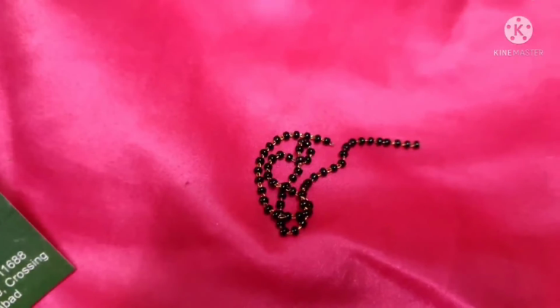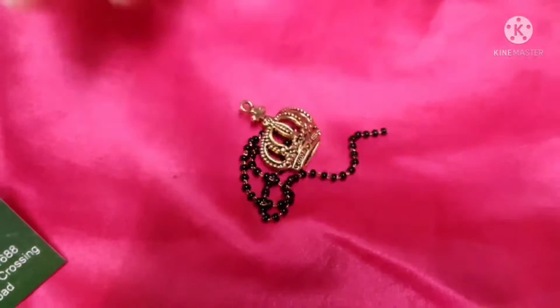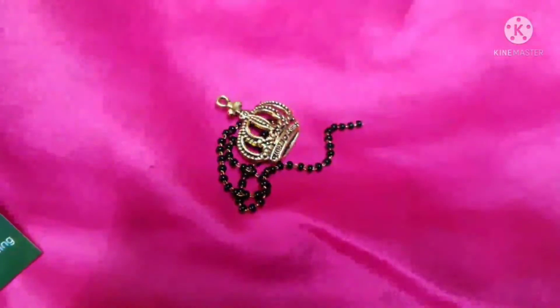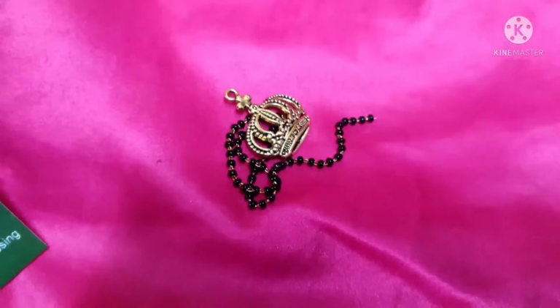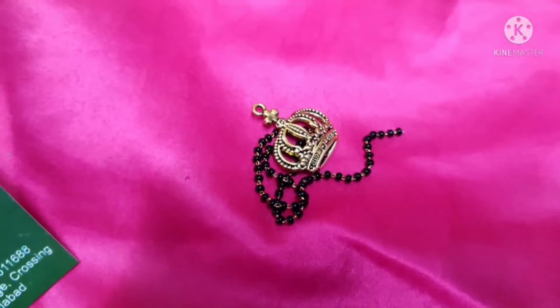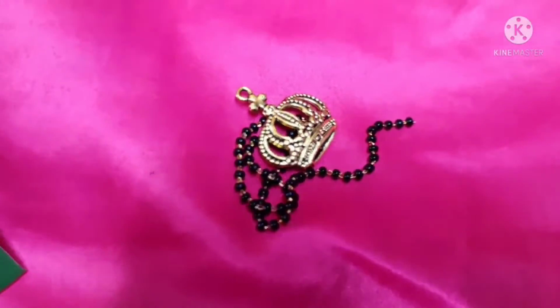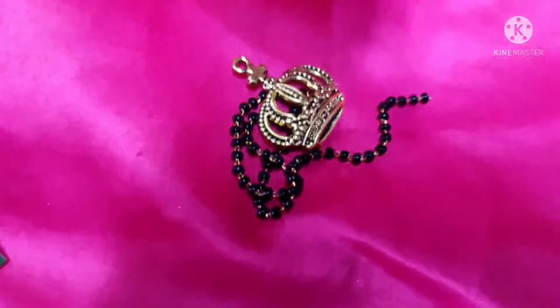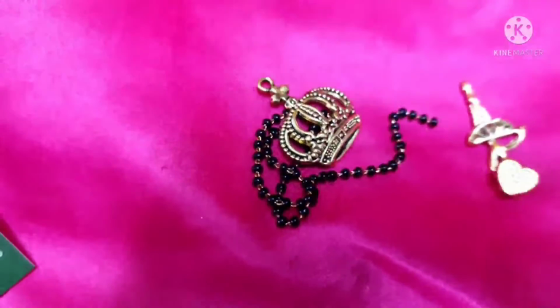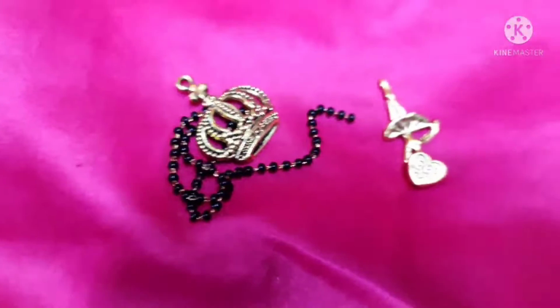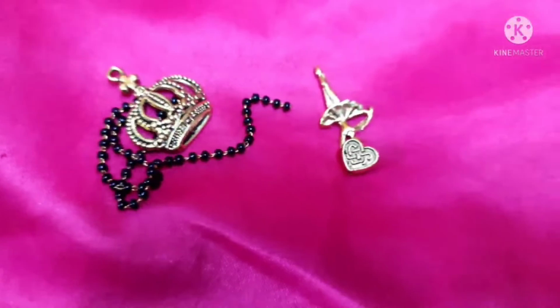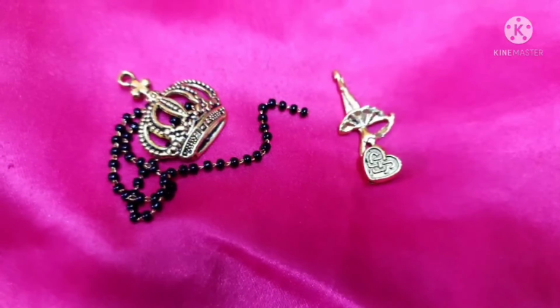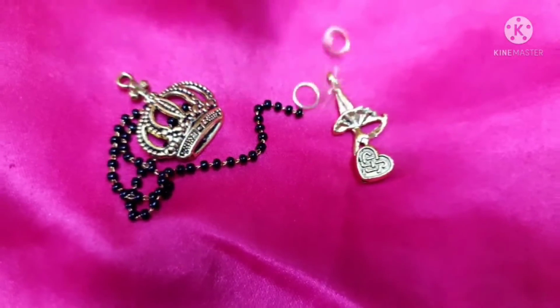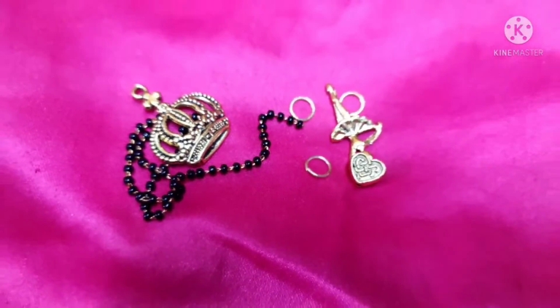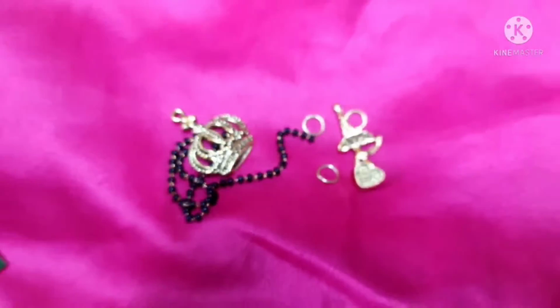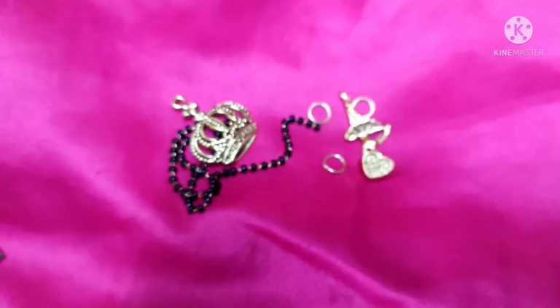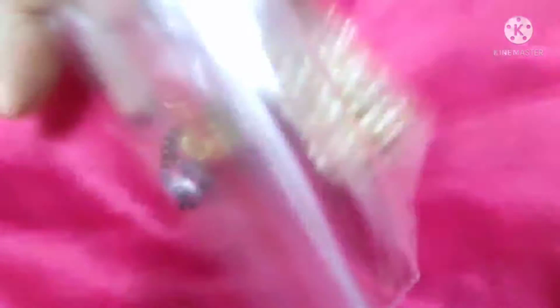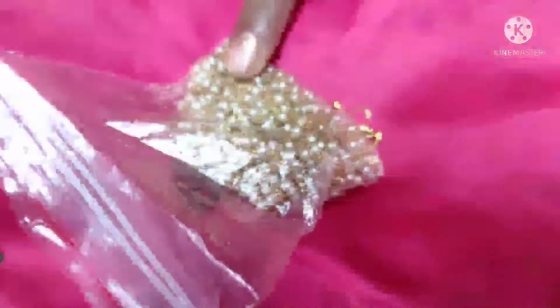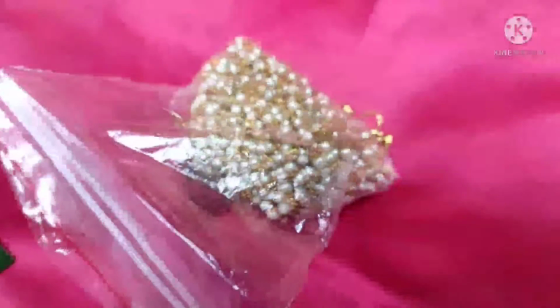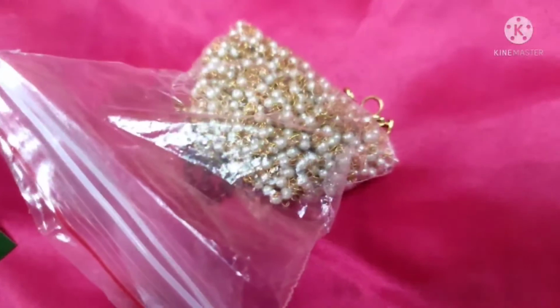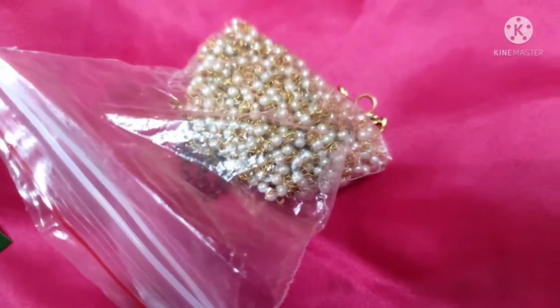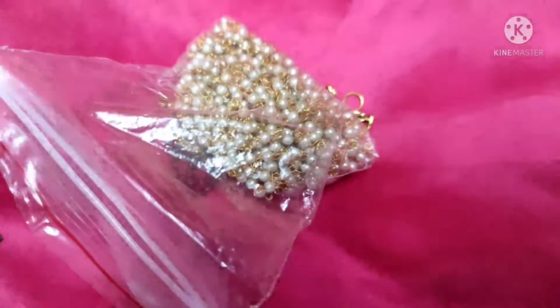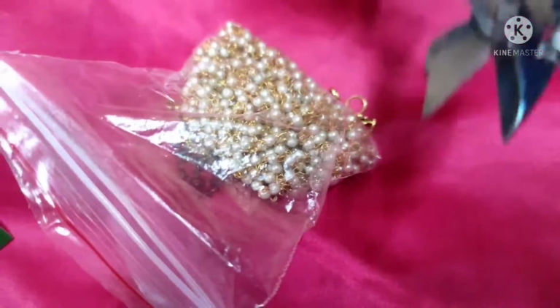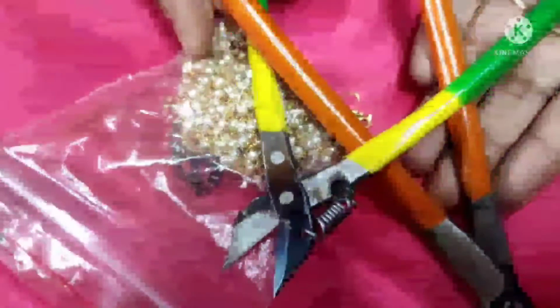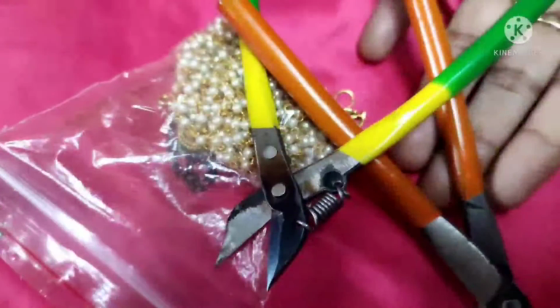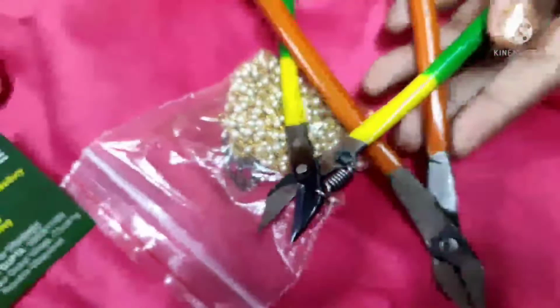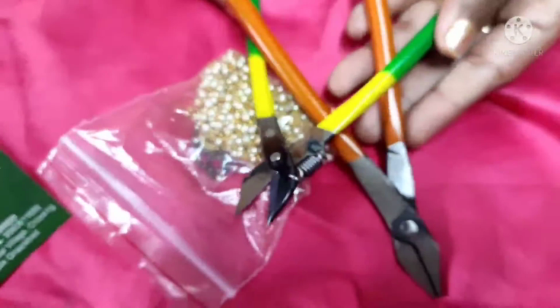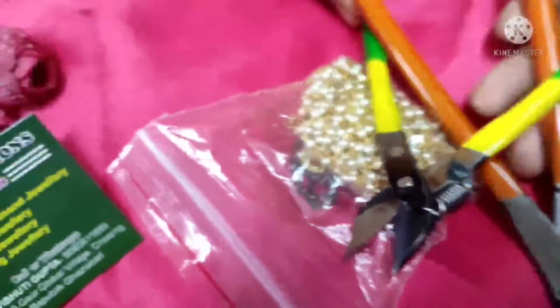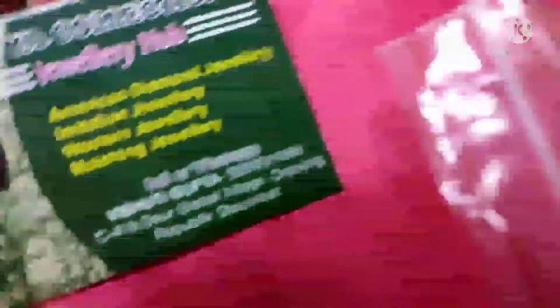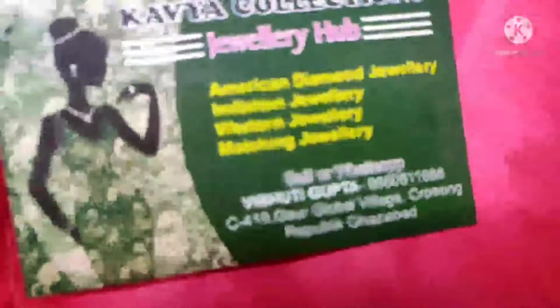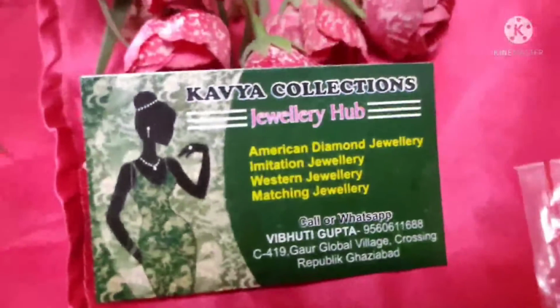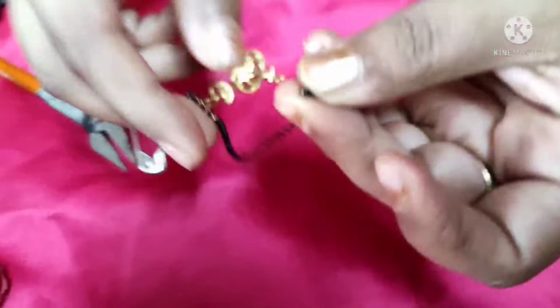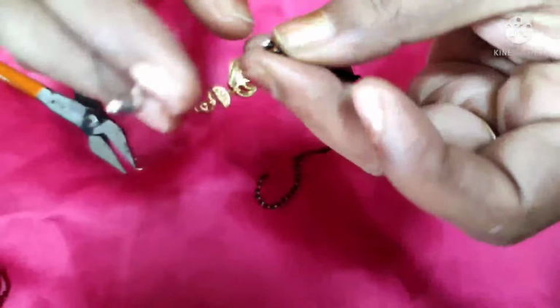For this, I have made a chain of Mangasutr and charms, jump rings, lobster clasps, and some components — I have made everything.